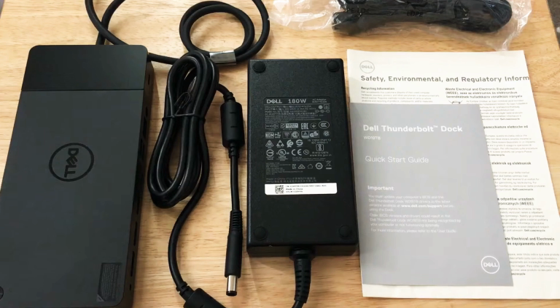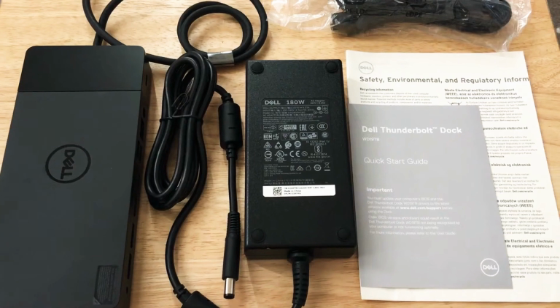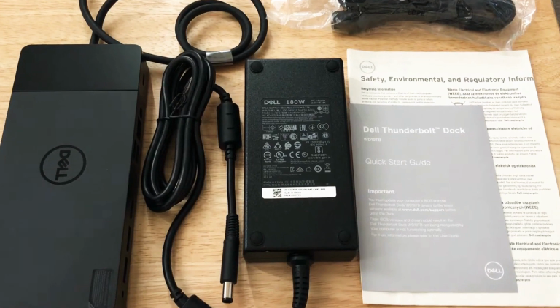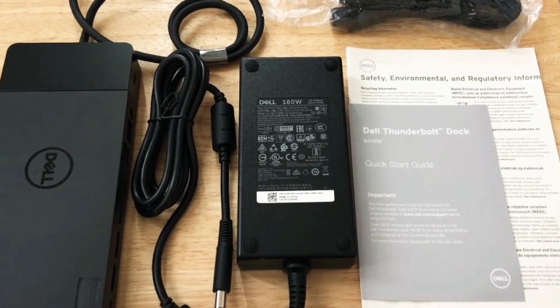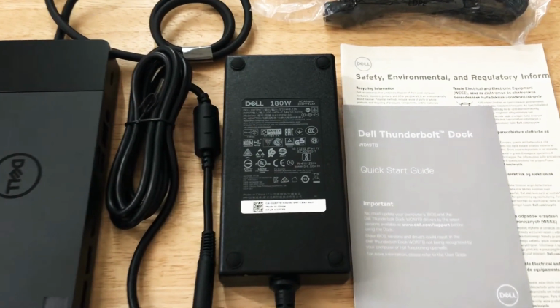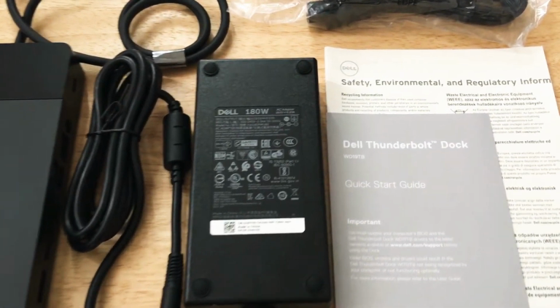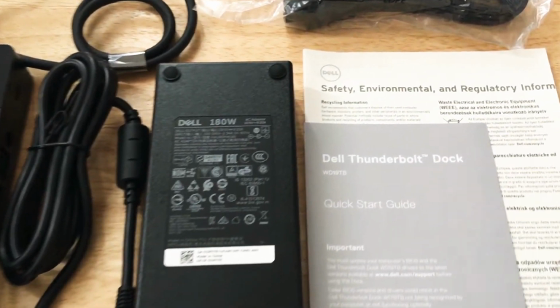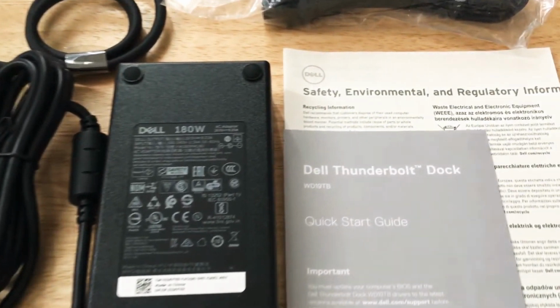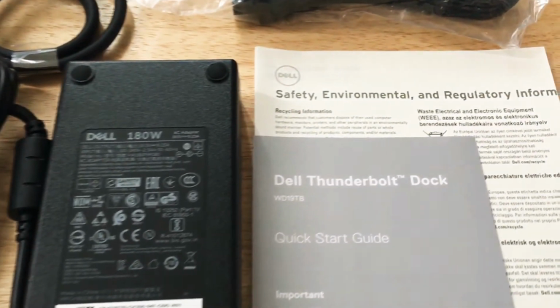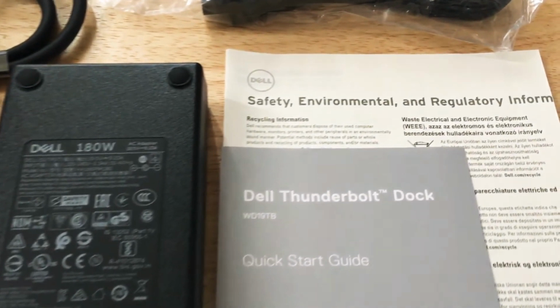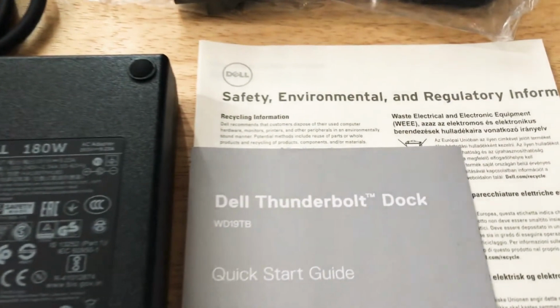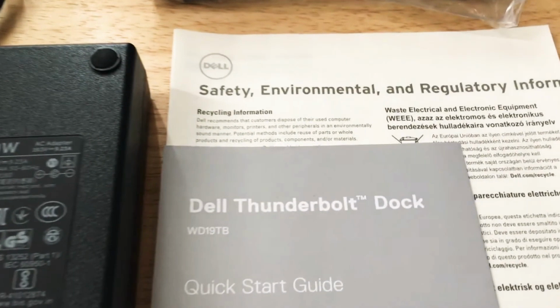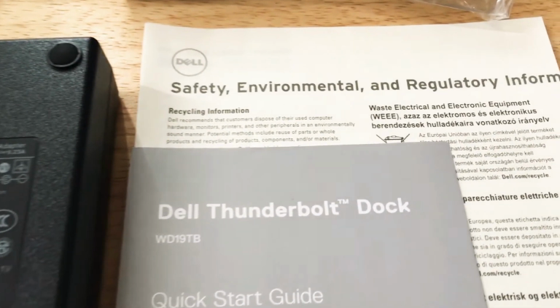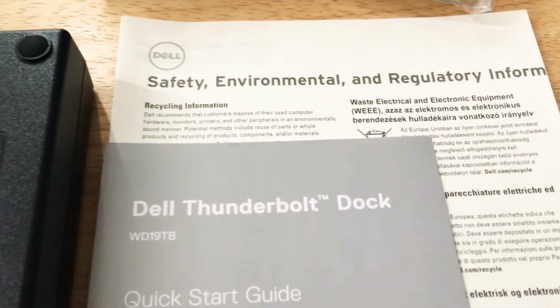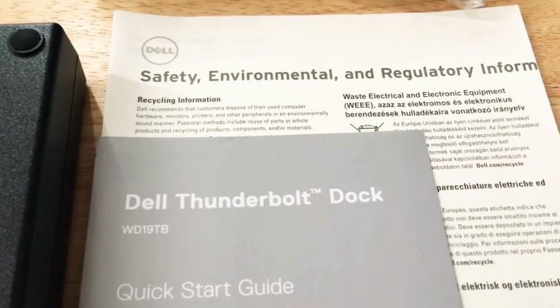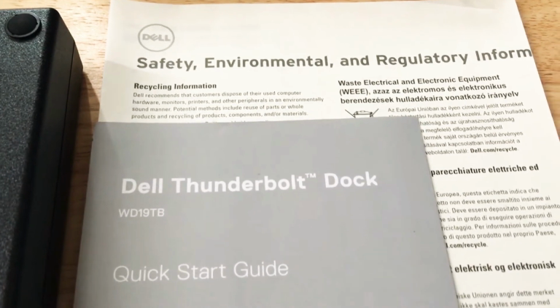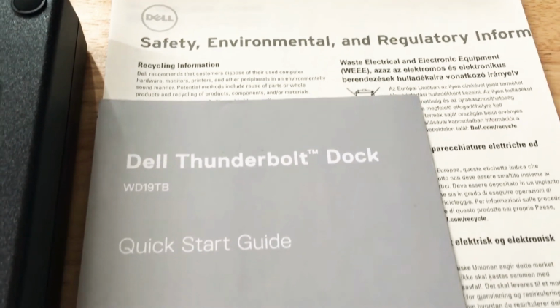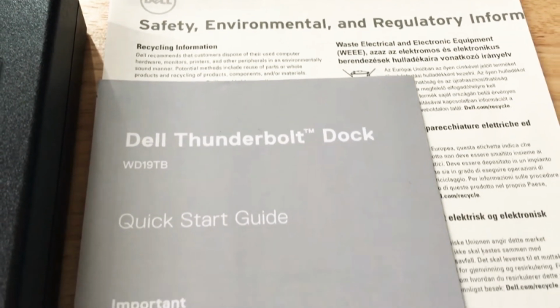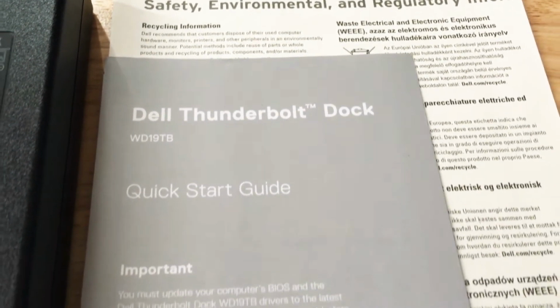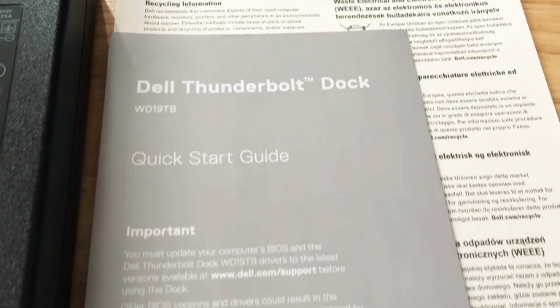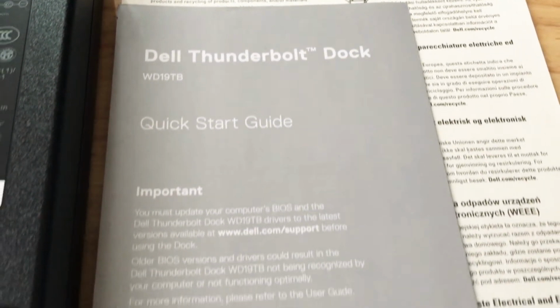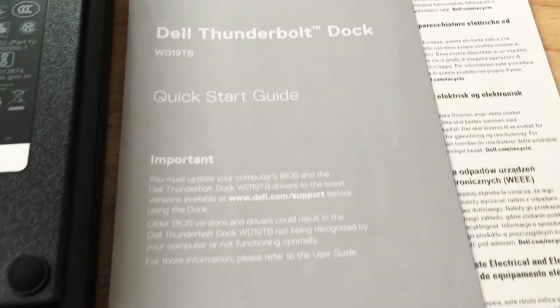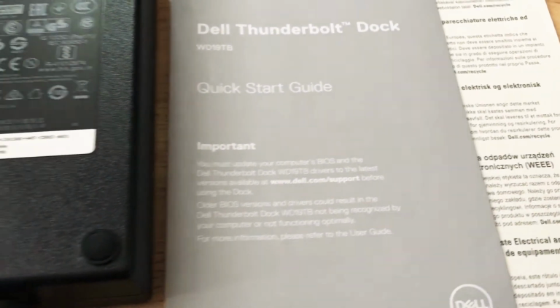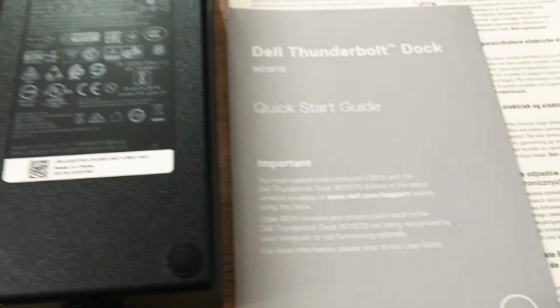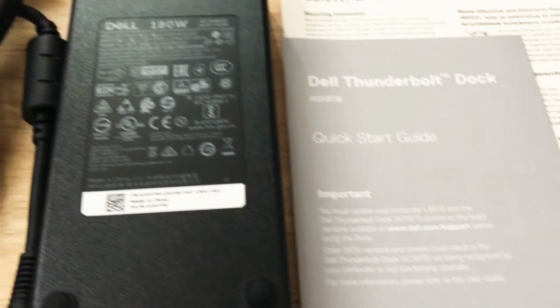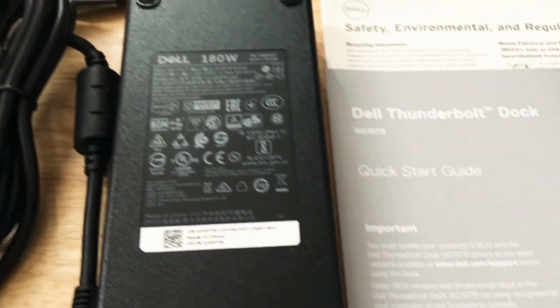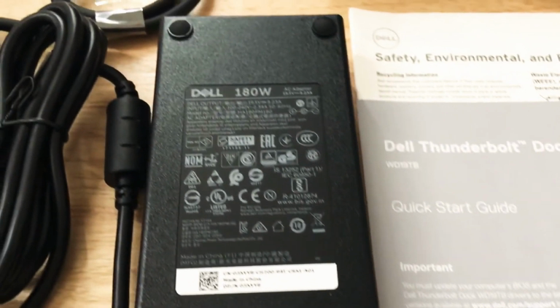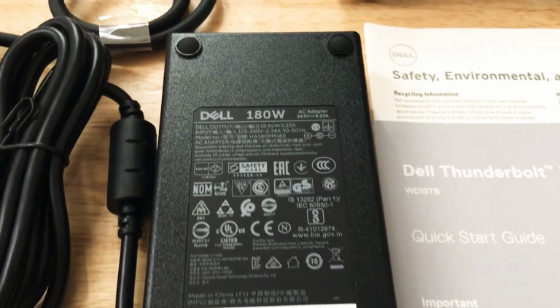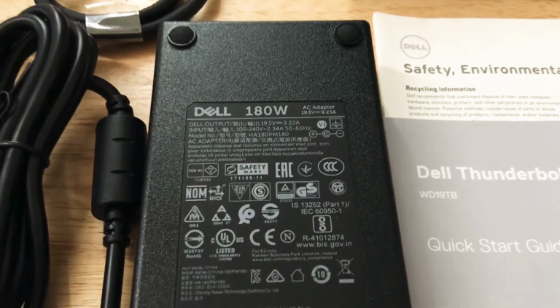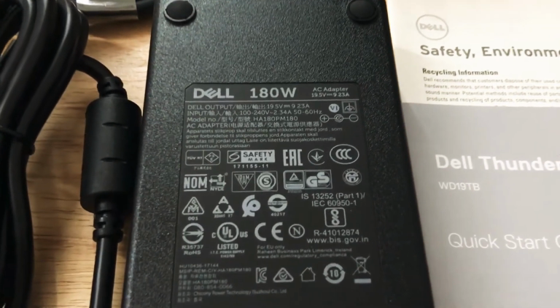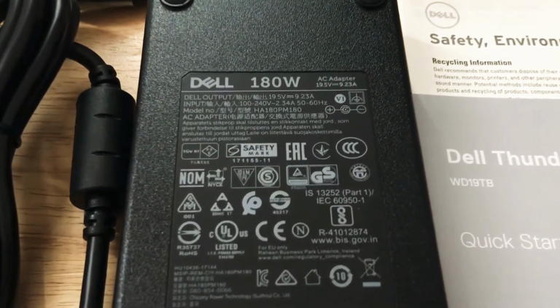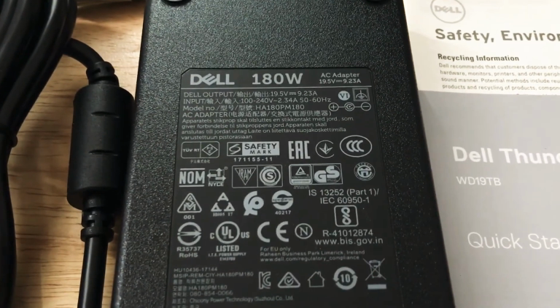Hello everyone, this is Chris Rochland, 24K on Twitter and 24K on Instagram. Today I'm giving you an overview of the Dell Thunderbolt 3 dock WD-19TB. There are different models; this is the 19TB version.